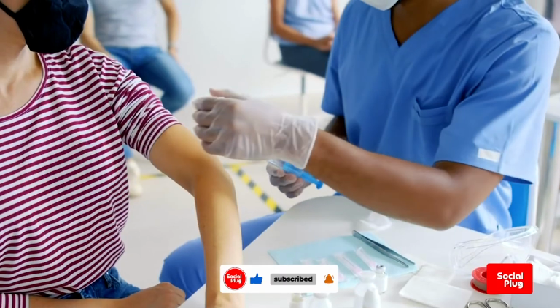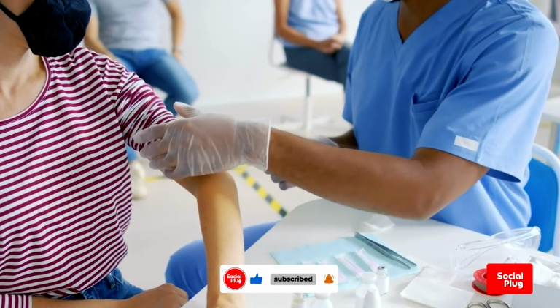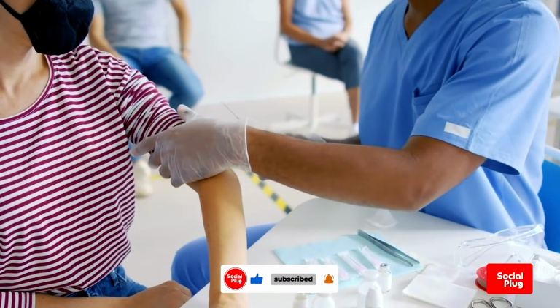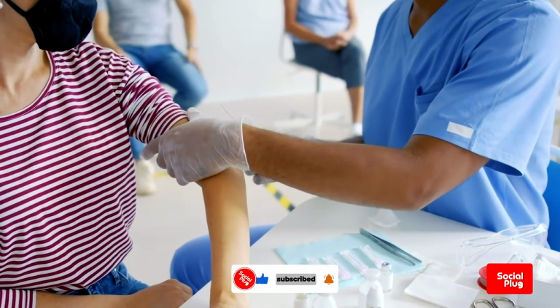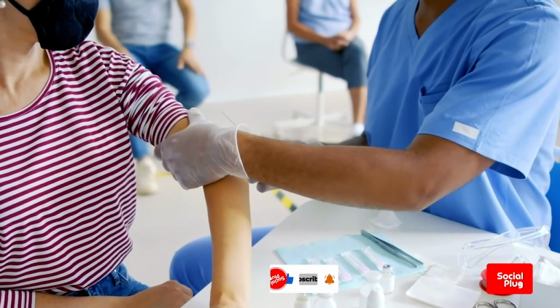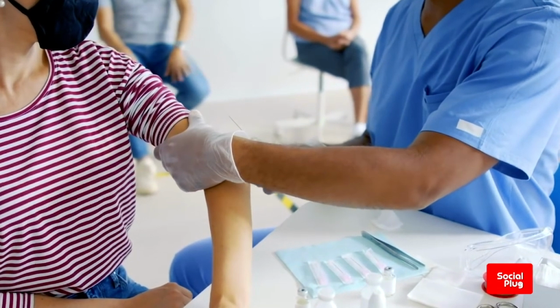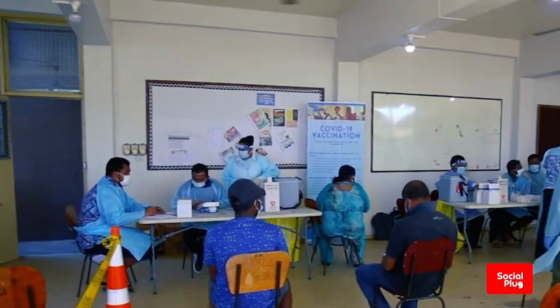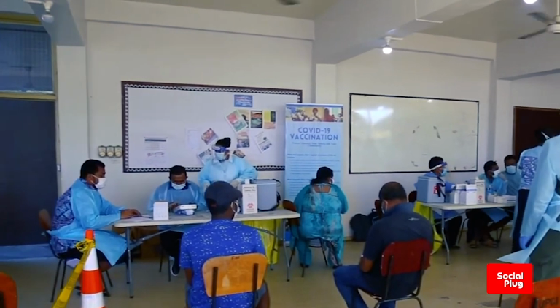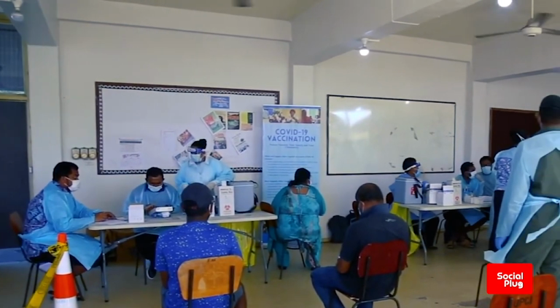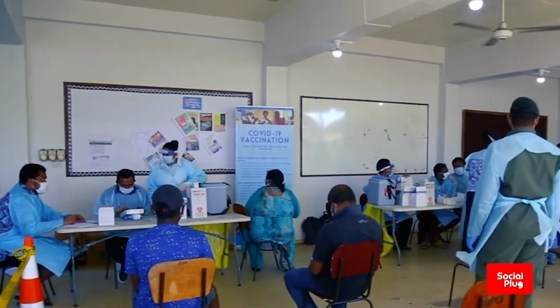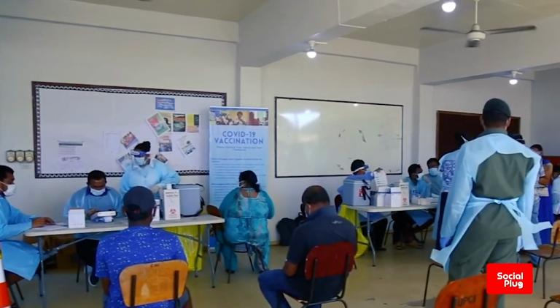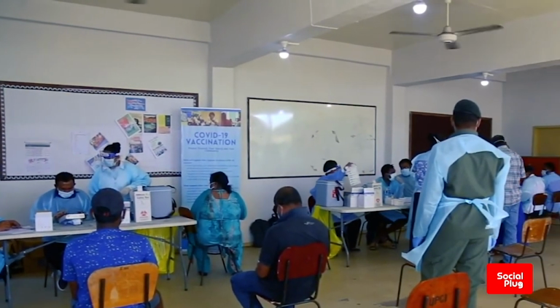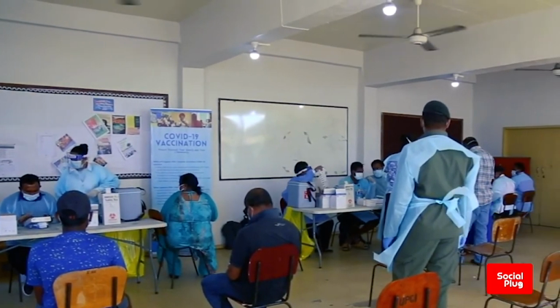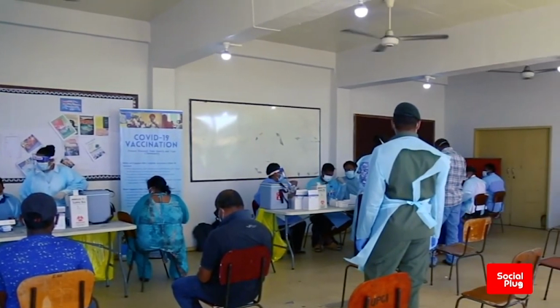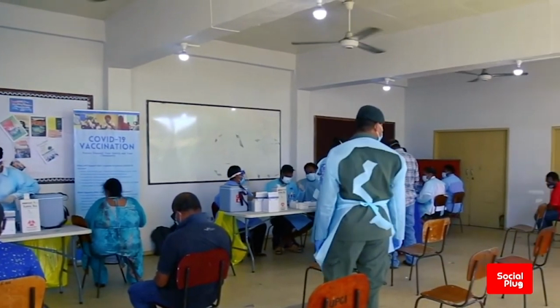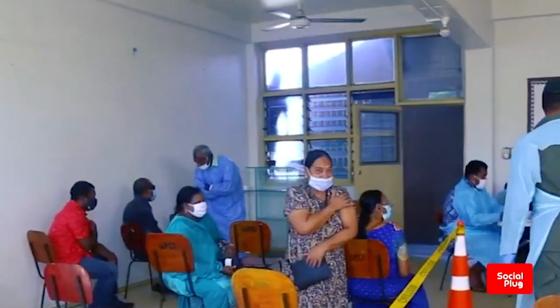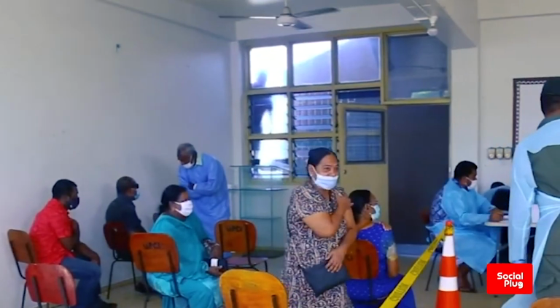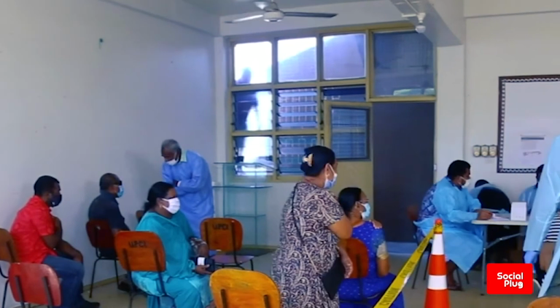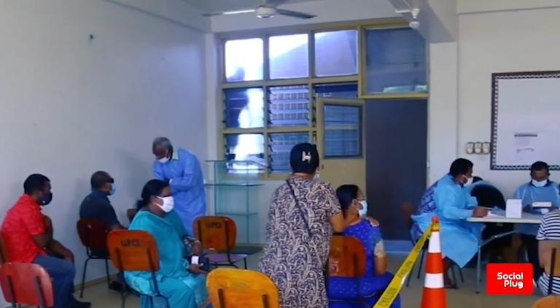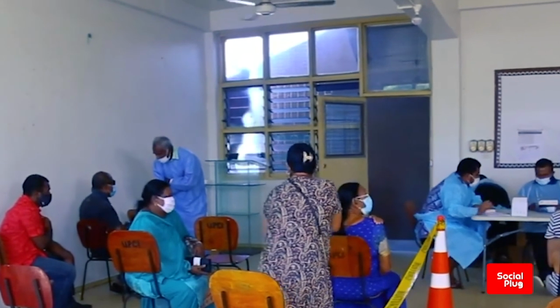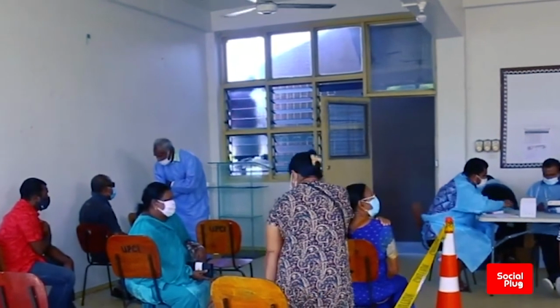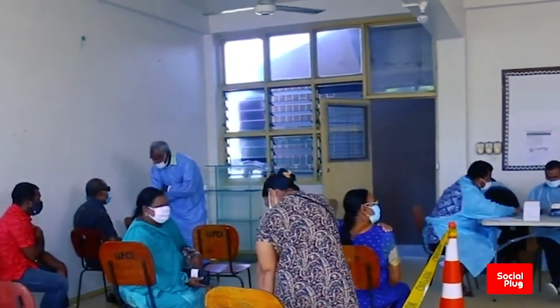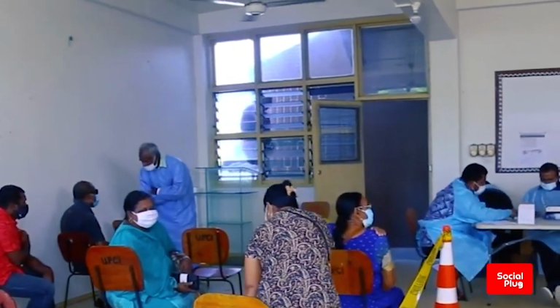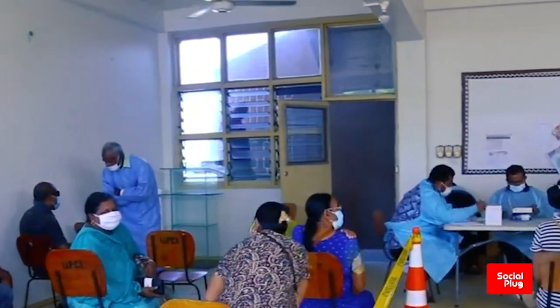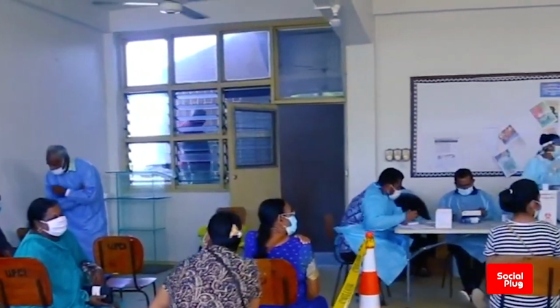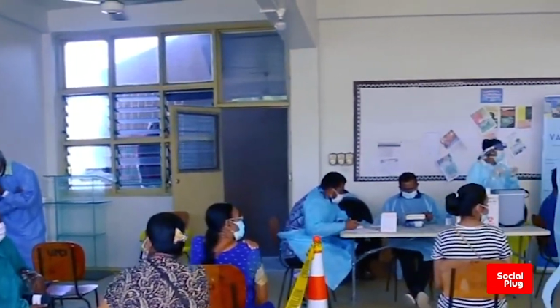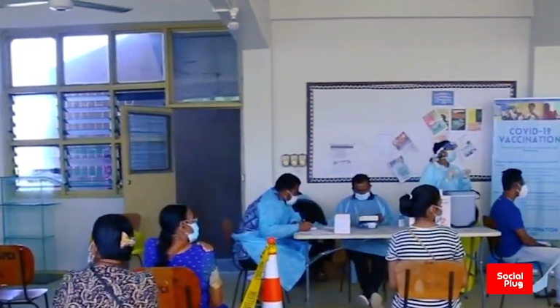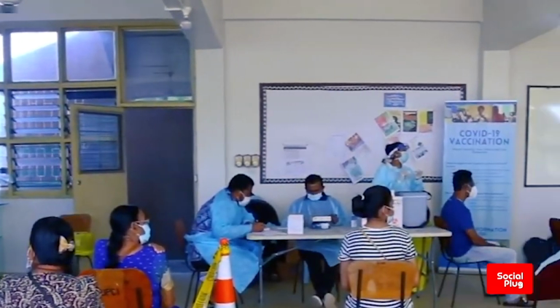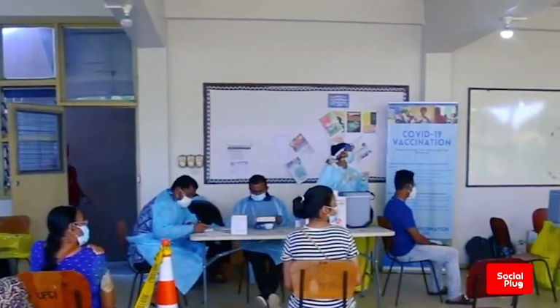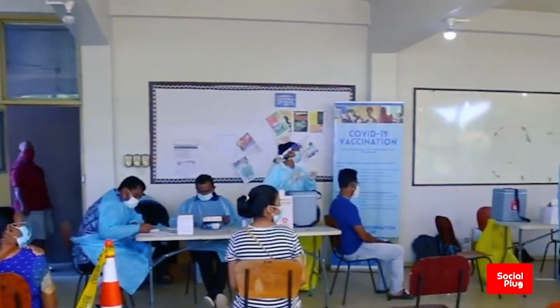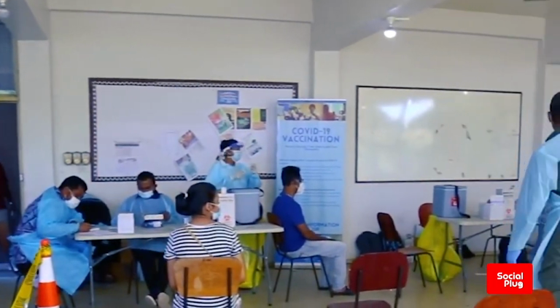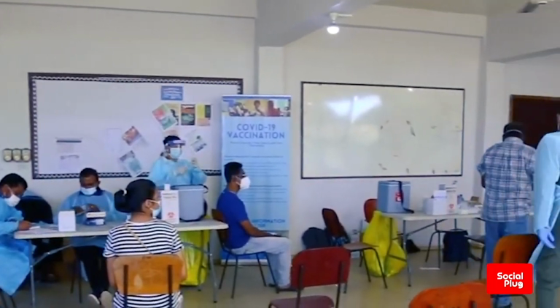After you've been vaccinated, stay for monitoring. The healthcare provider should observe you for about 15 minutes after the vaccine is administered to make sure you don't have any immediate reactions. However, it is extremely rare to experience severe health reactions.